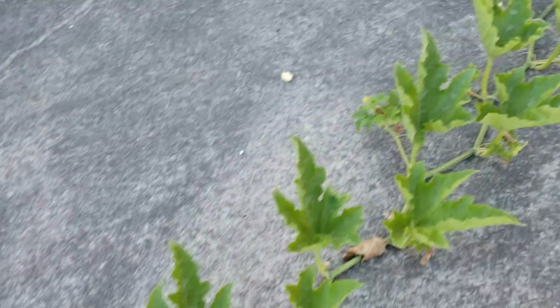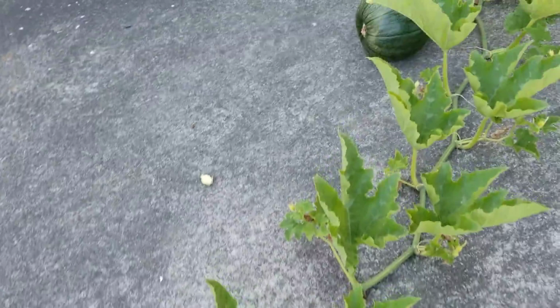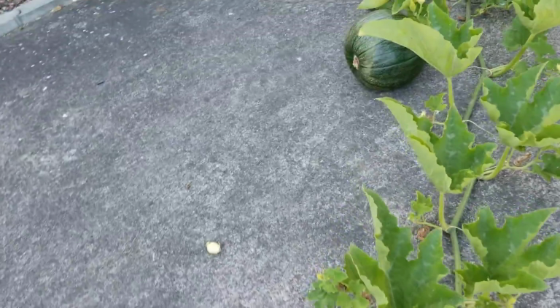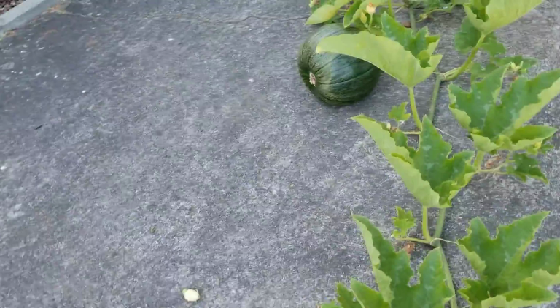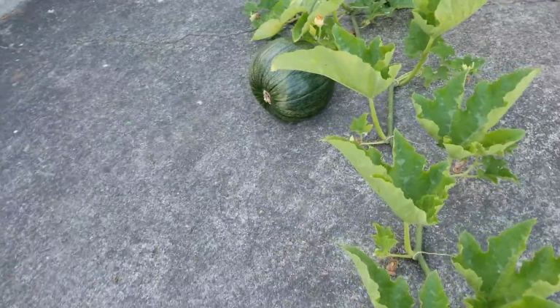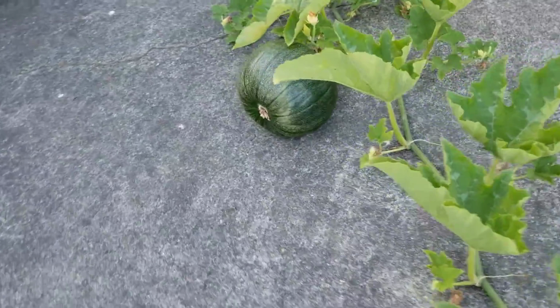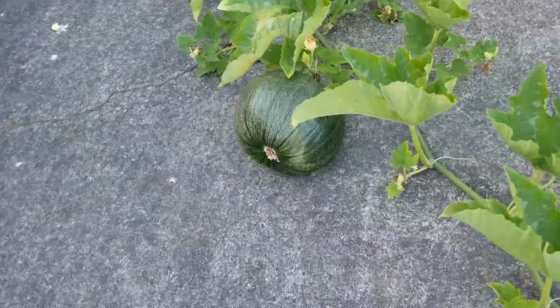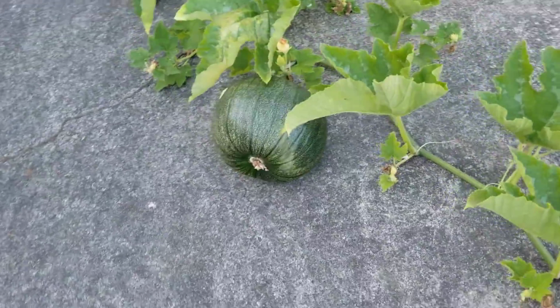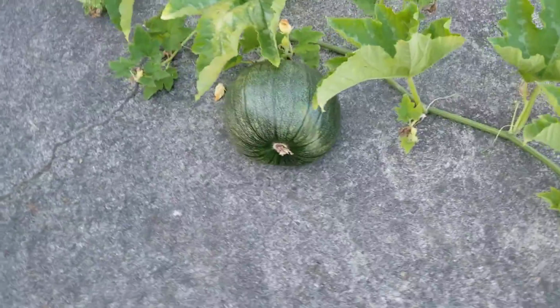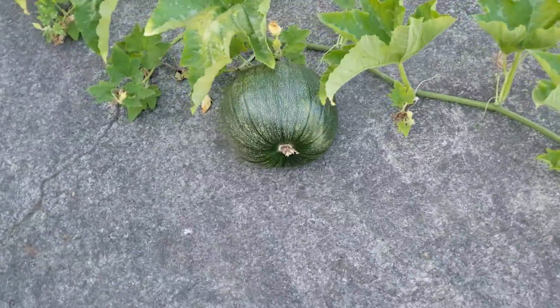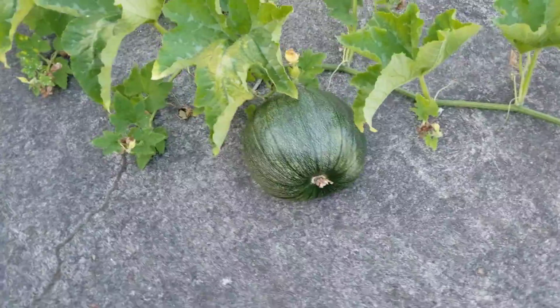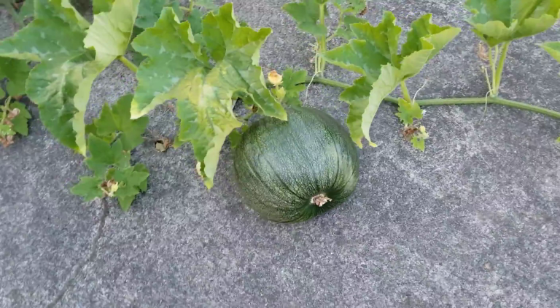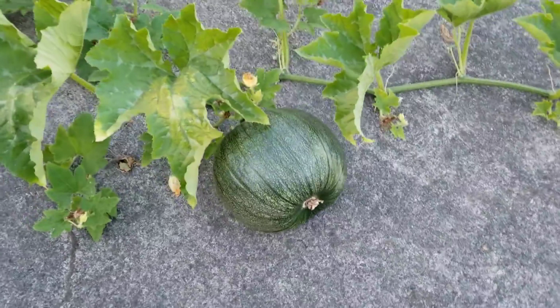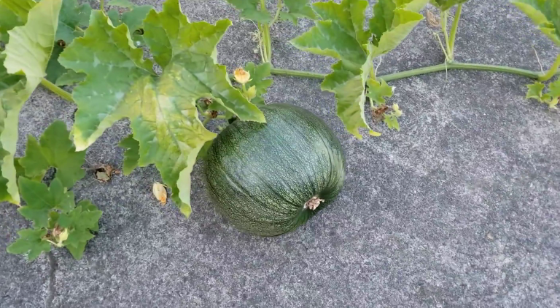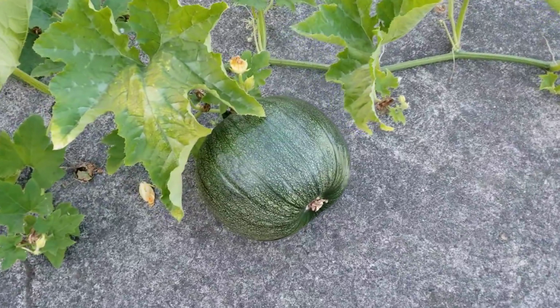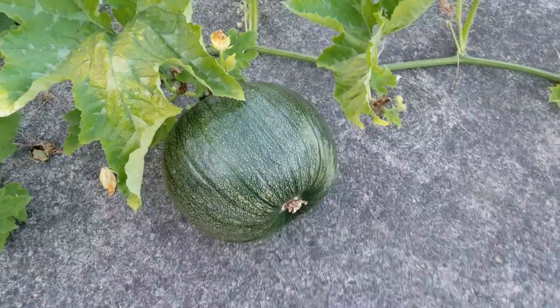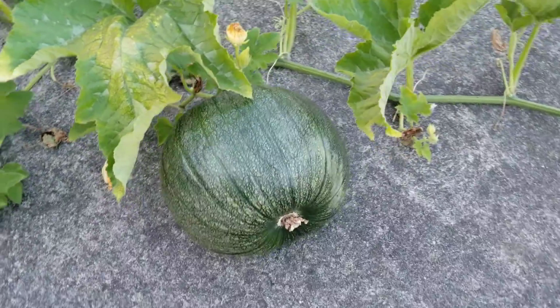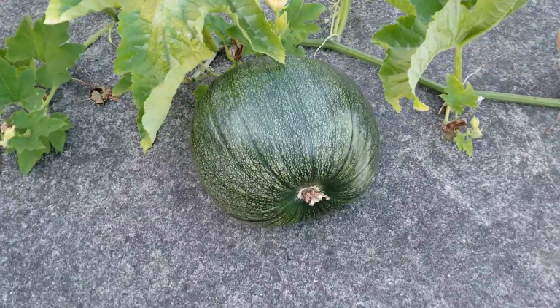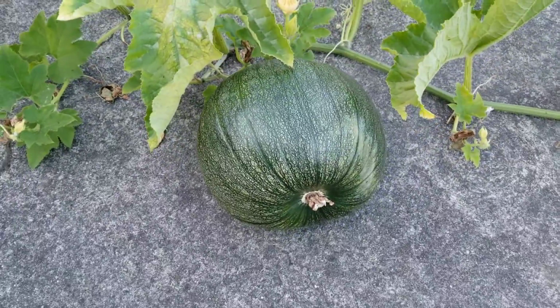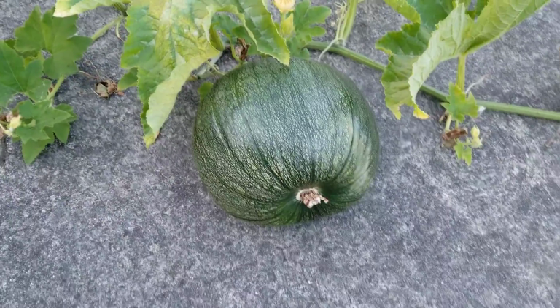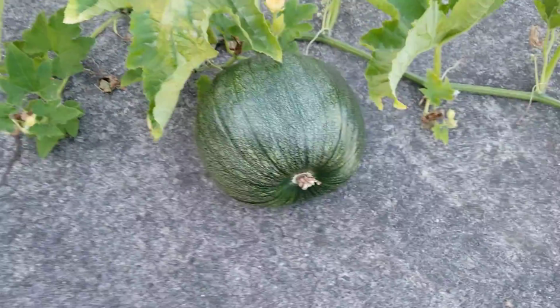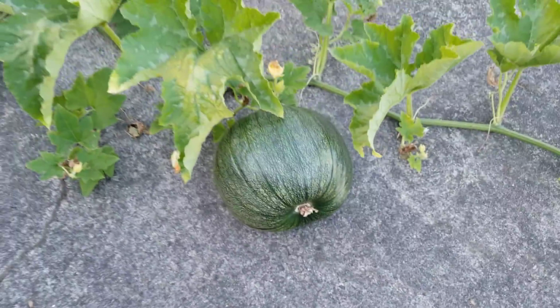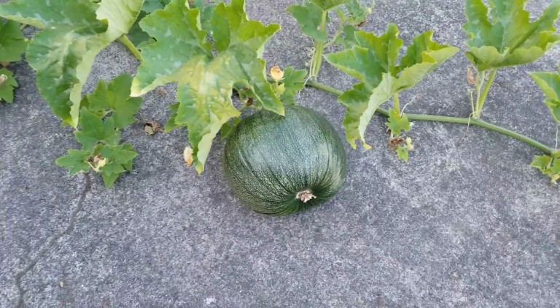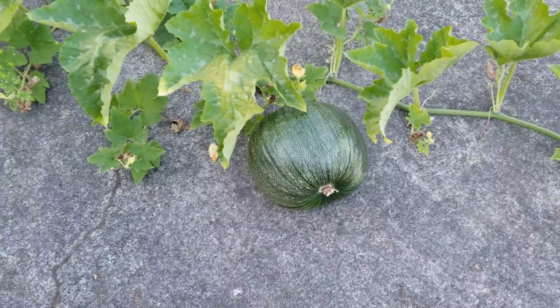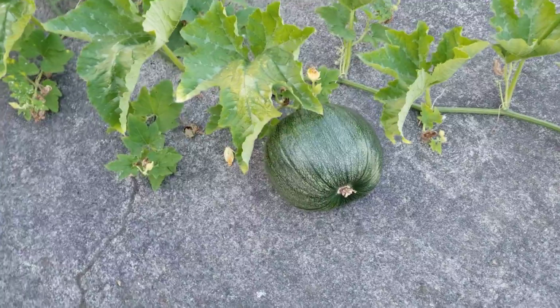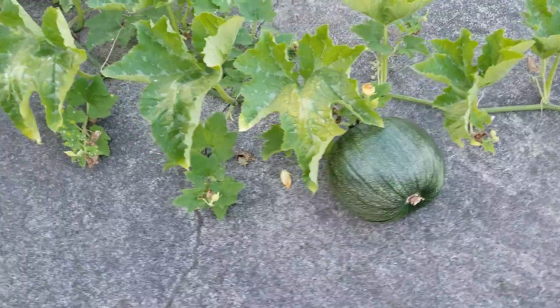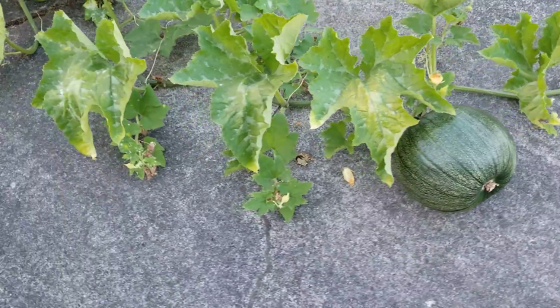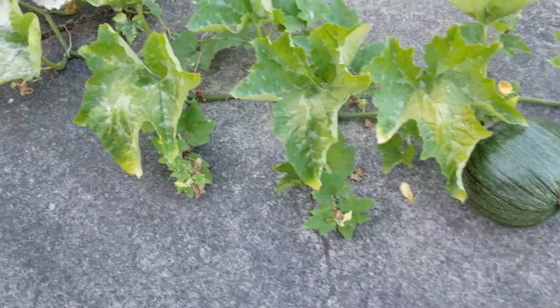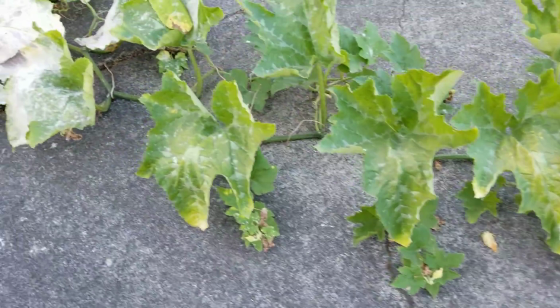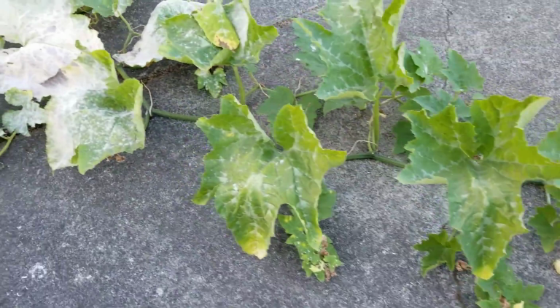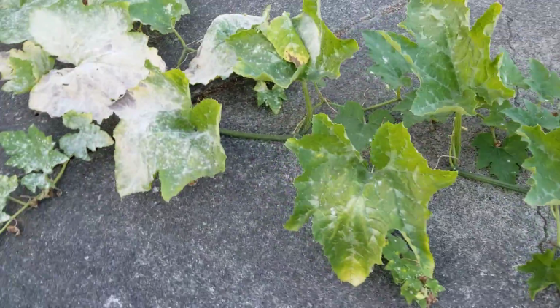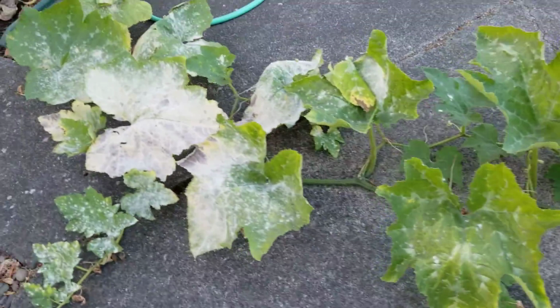But we're down to the one pumpkin, just this big one. That's all we got folks. It's looking good though. So maybe we'll have something to plant again next year with those seeds. Maybe the squirrel will do that for us.